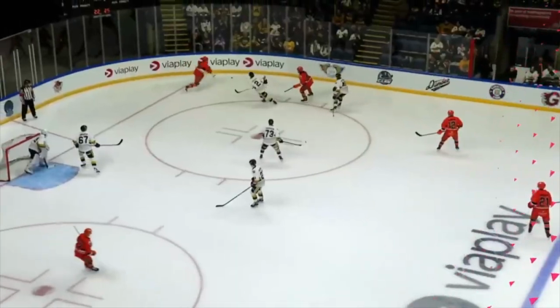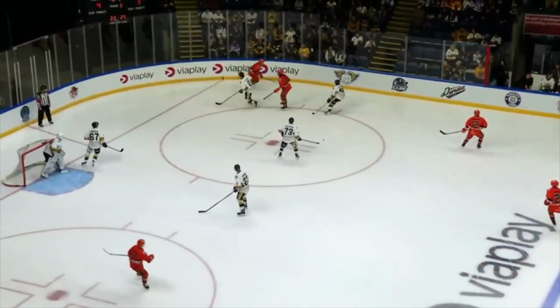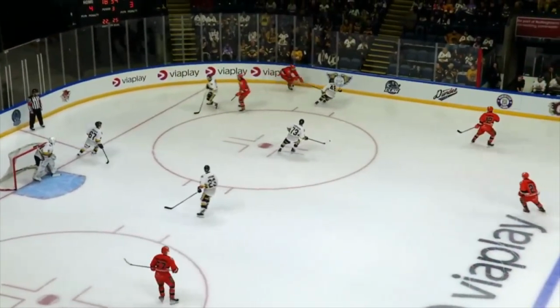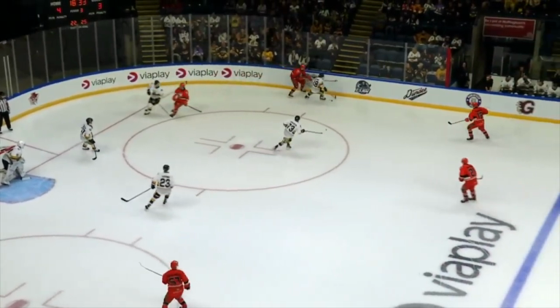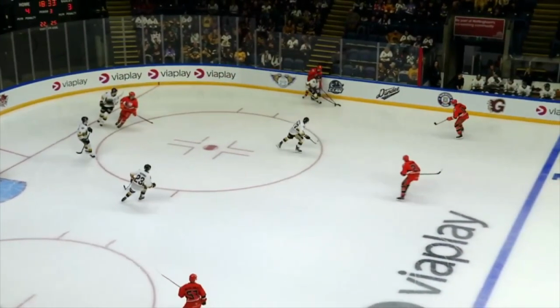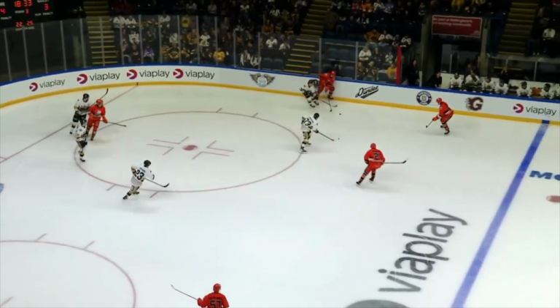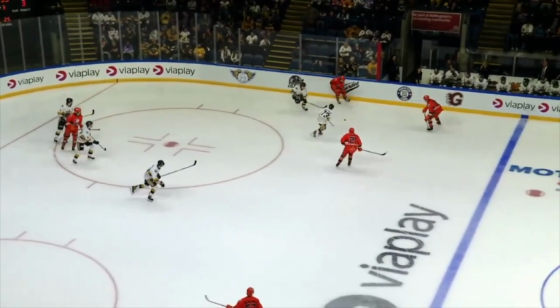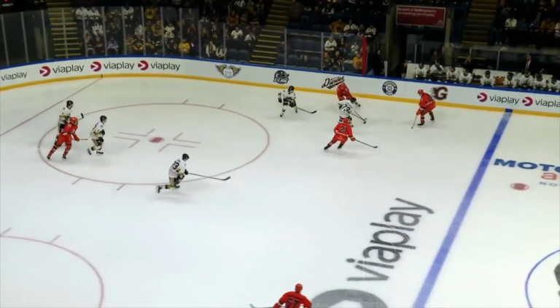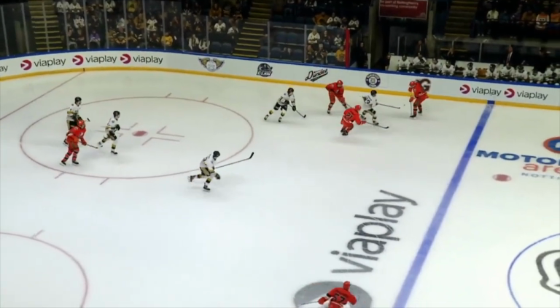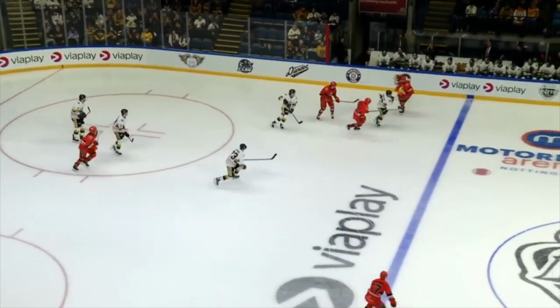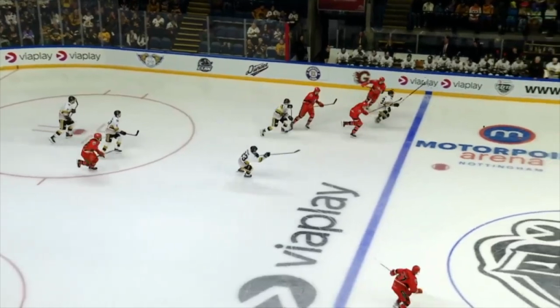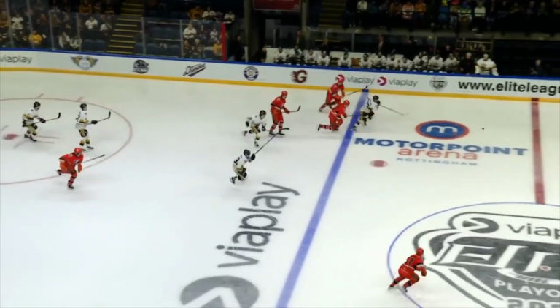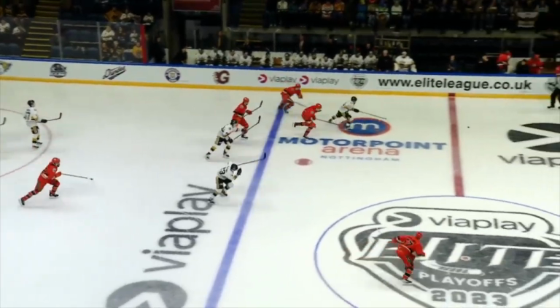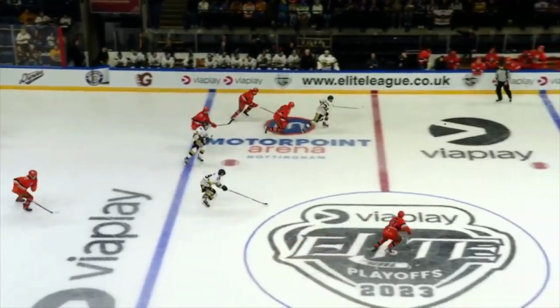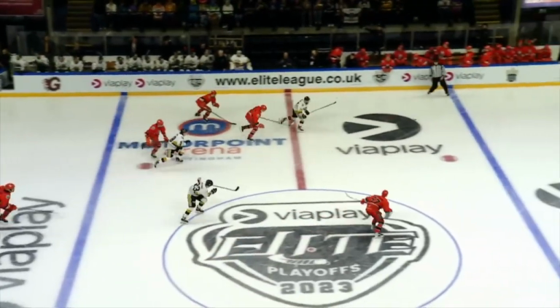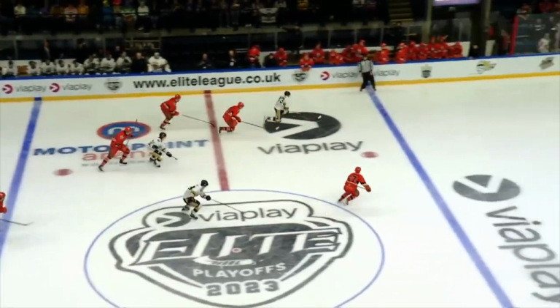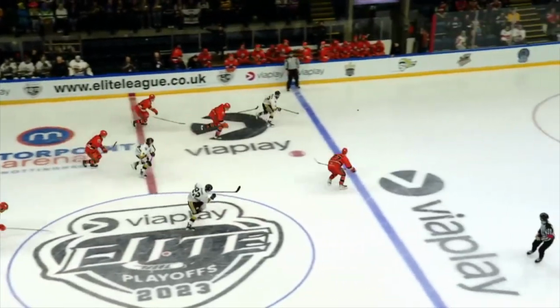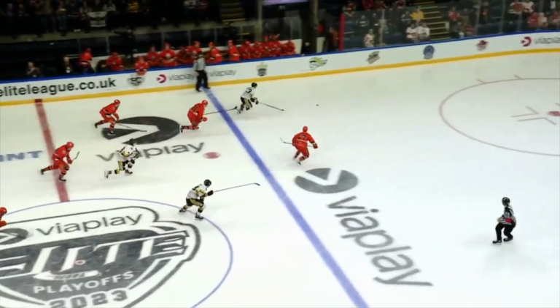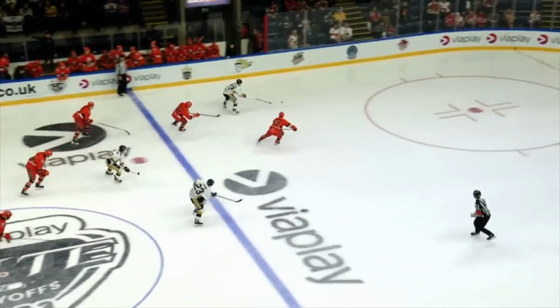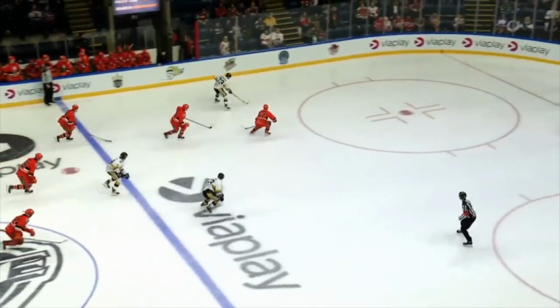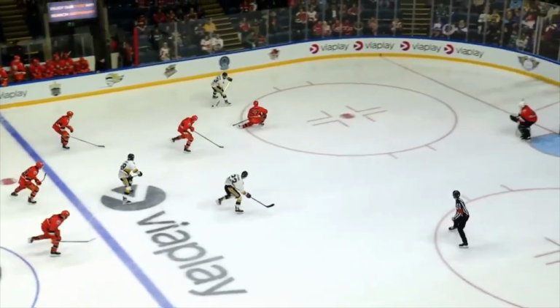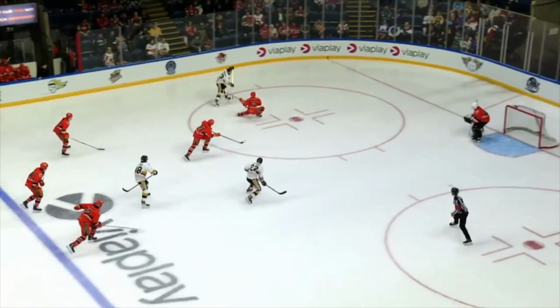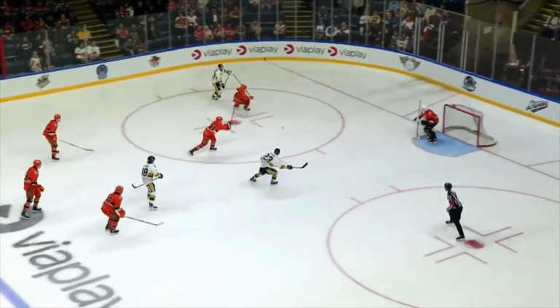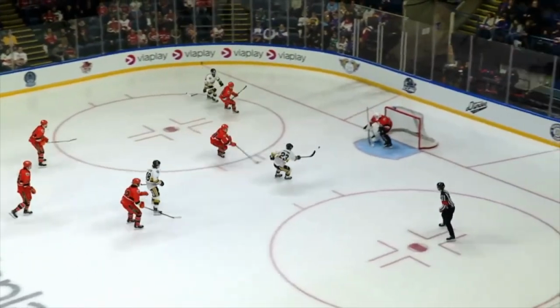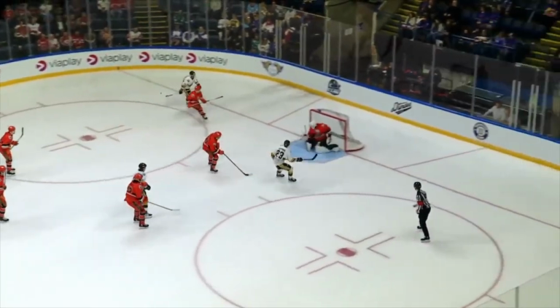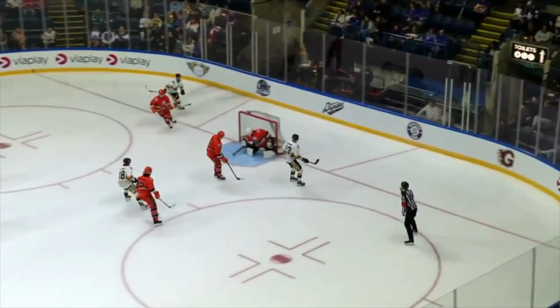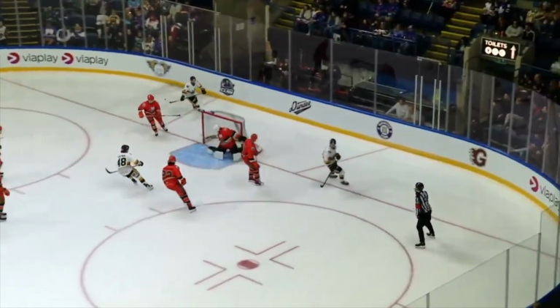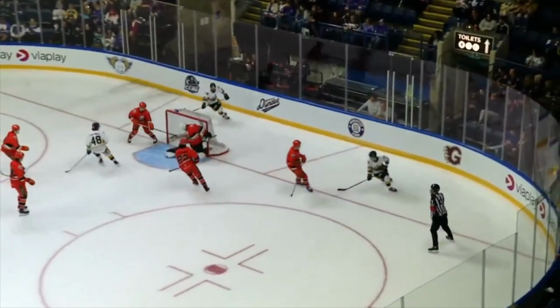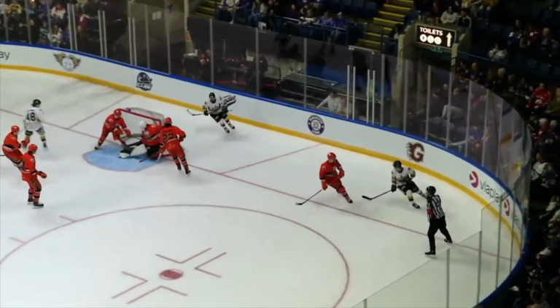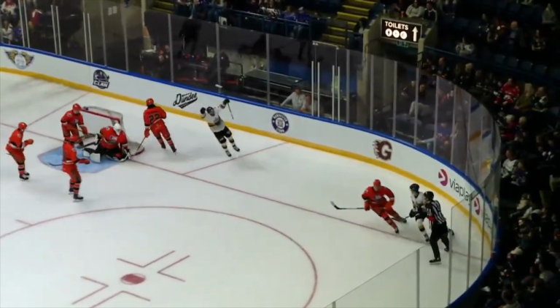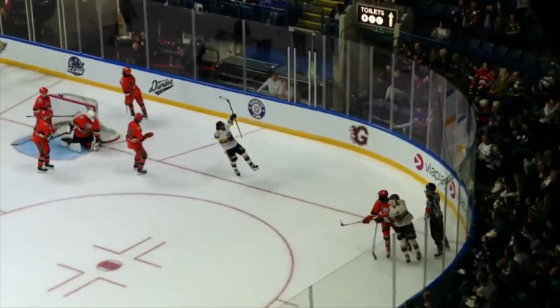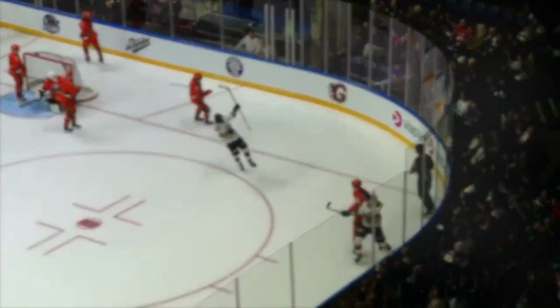An audacious finish. Let's watch it again as Sorensen gets free down the left. Lots of space to skate into, sees Hopkins — it's a great pass through the legs, and Hopkins pats it out of mid-air.